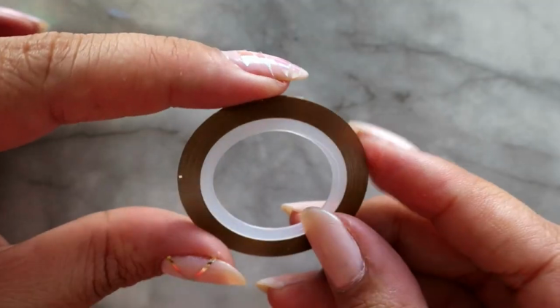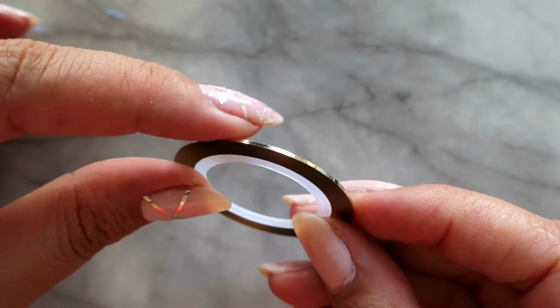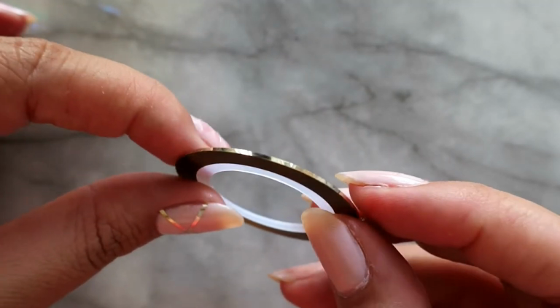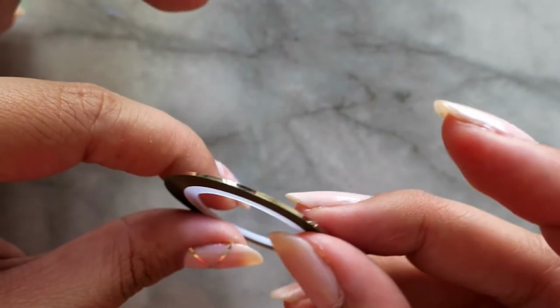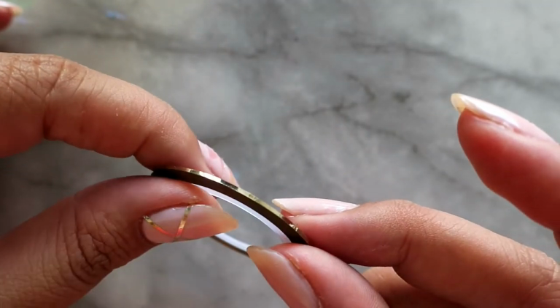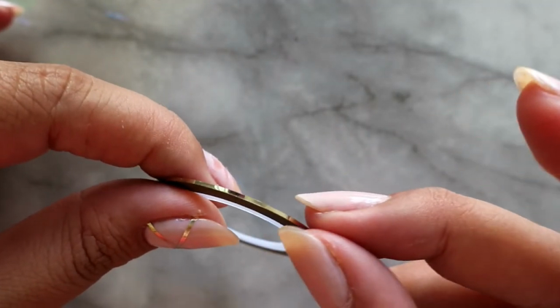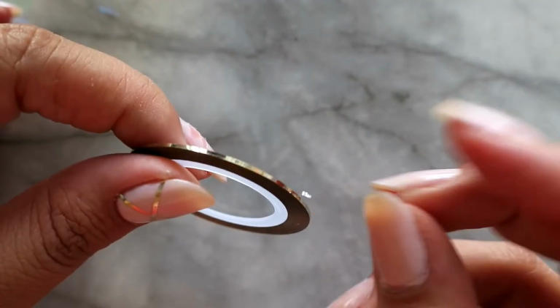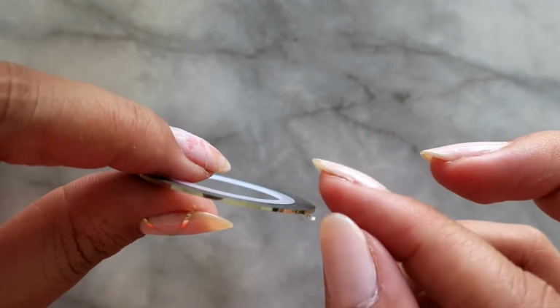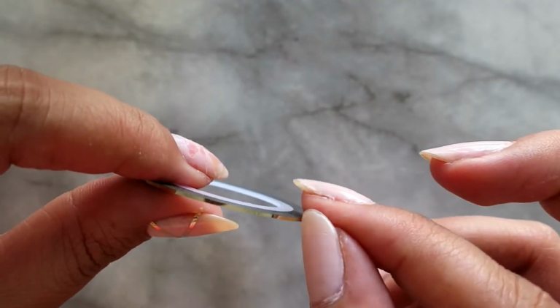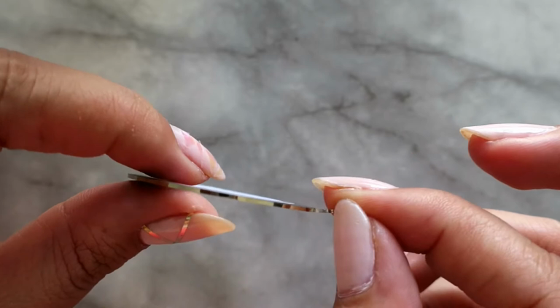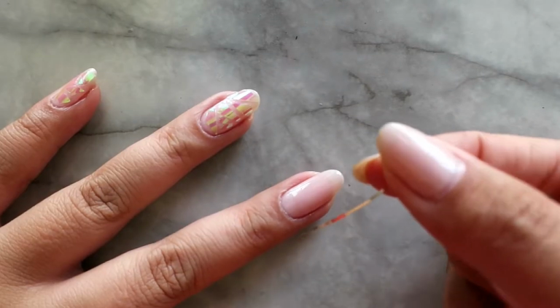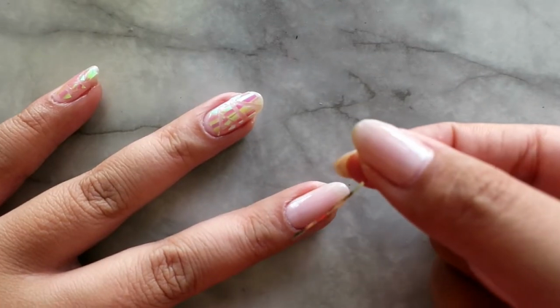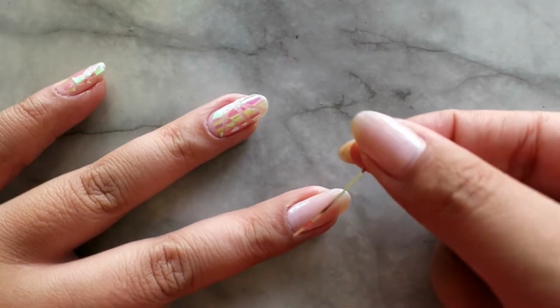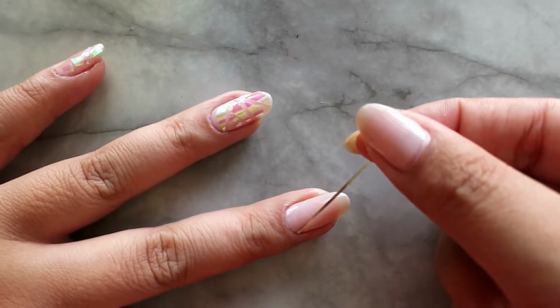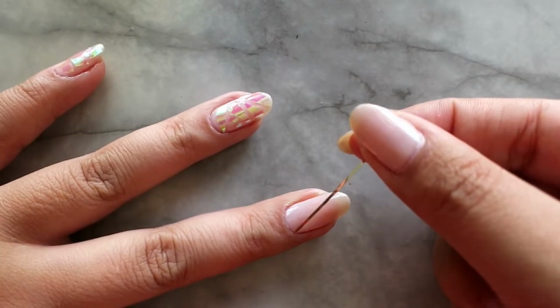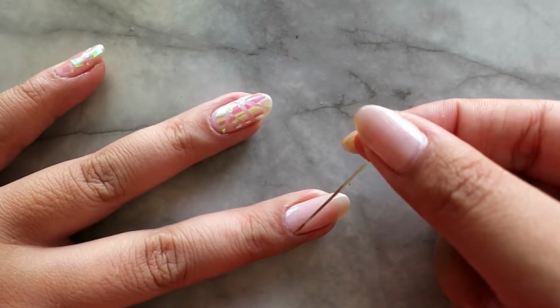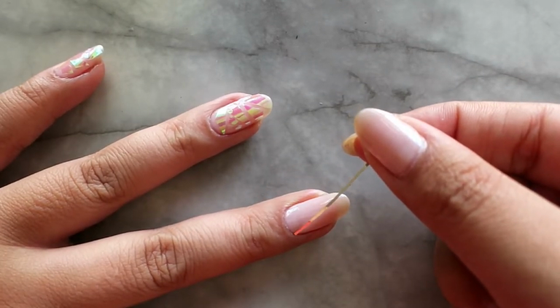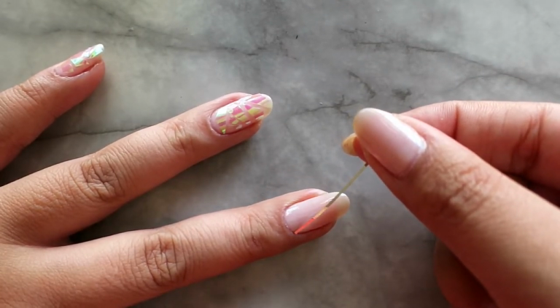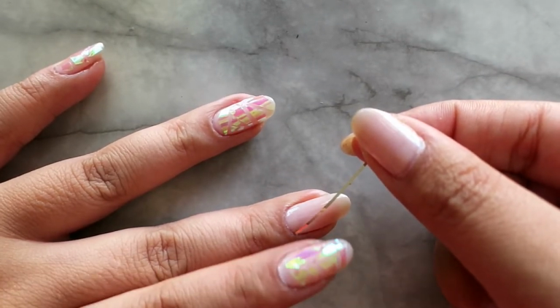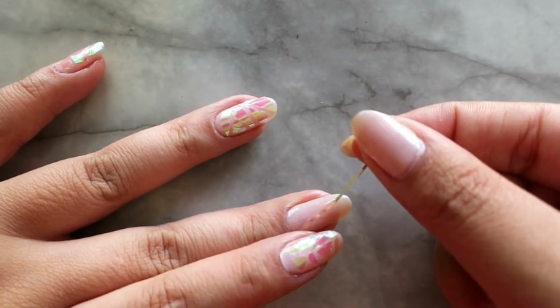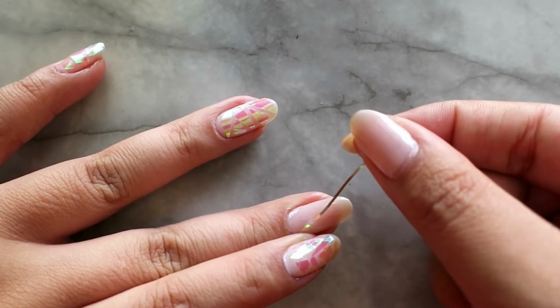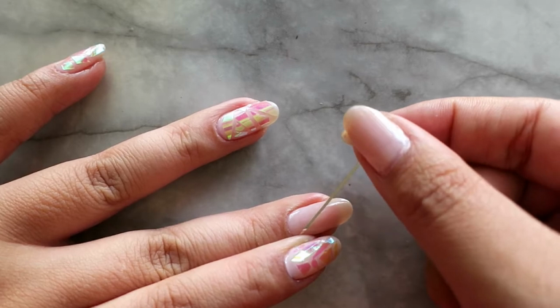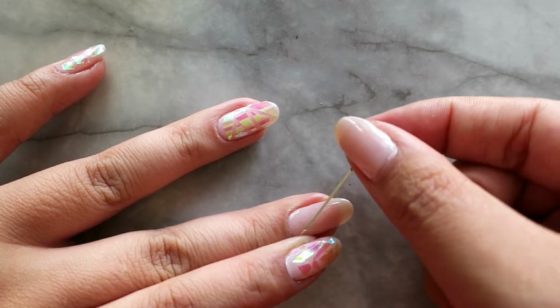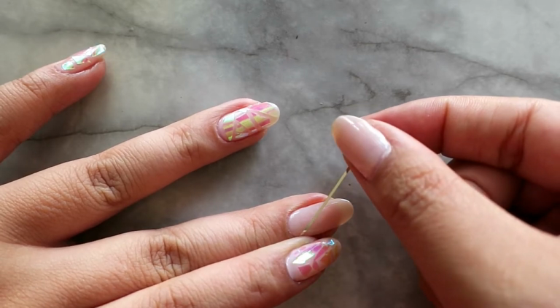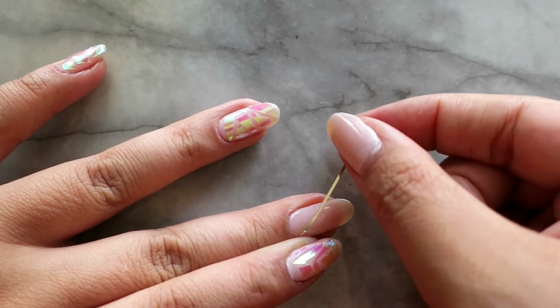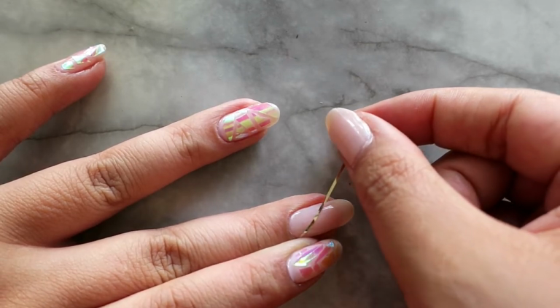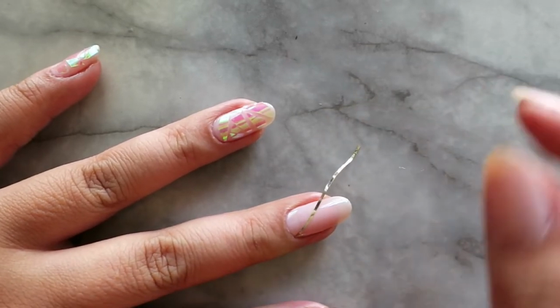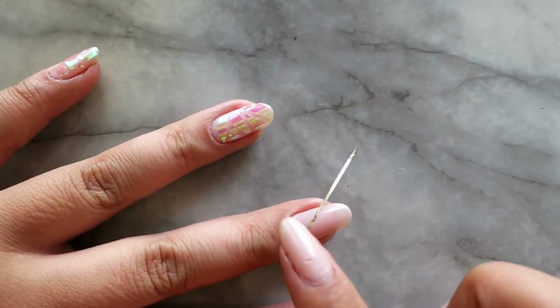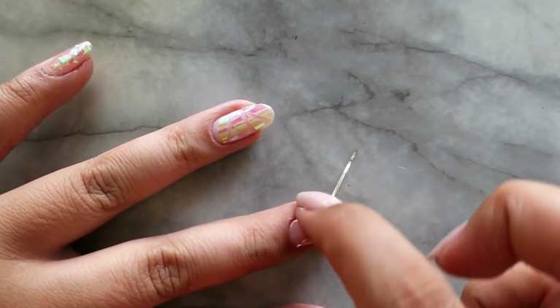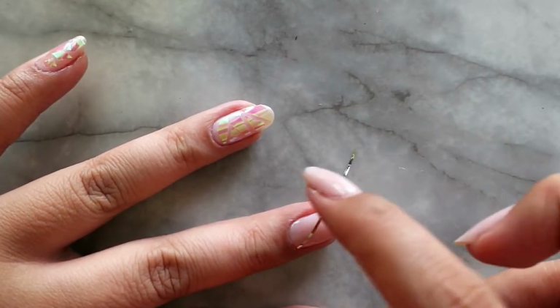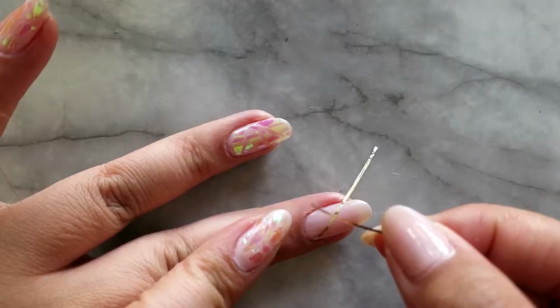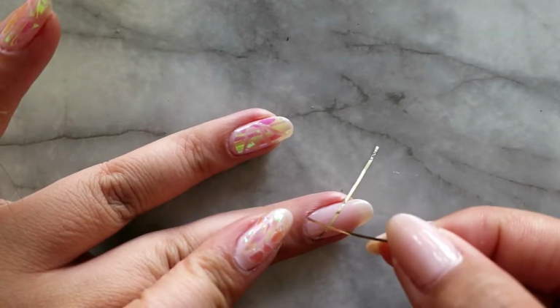I also decided to add the gold striping tape to my nails. I cannot do a look without adding this or glitter to my nails. You don't have to if you don't want to — this is optional. I think it adds a little something, you know?